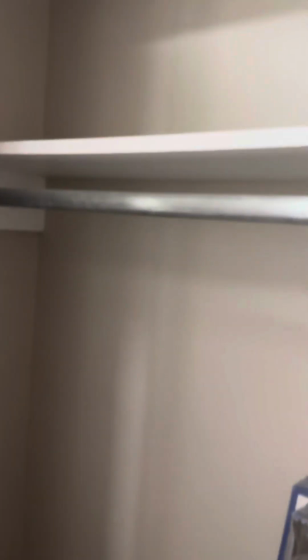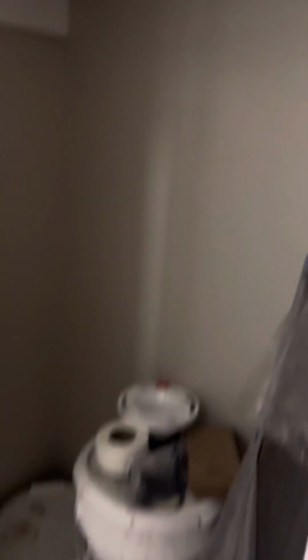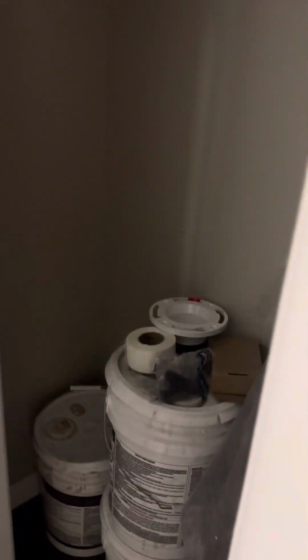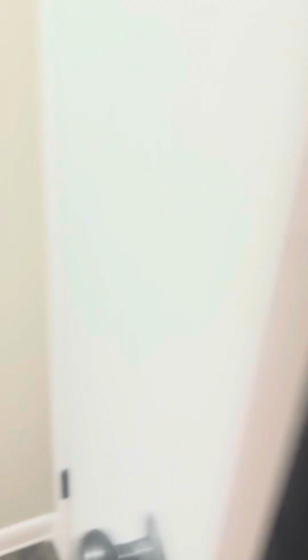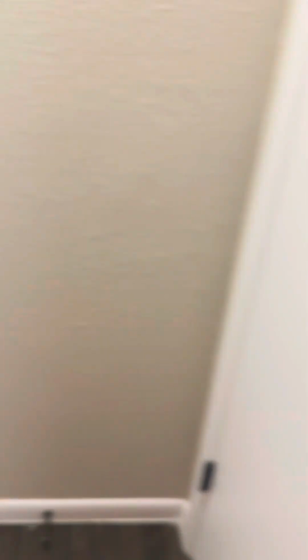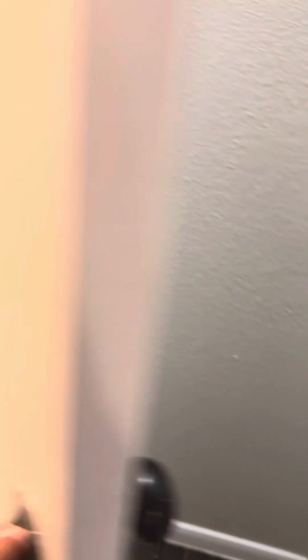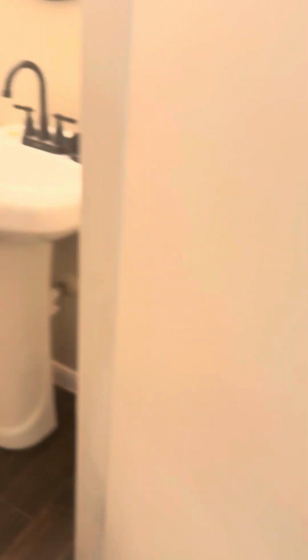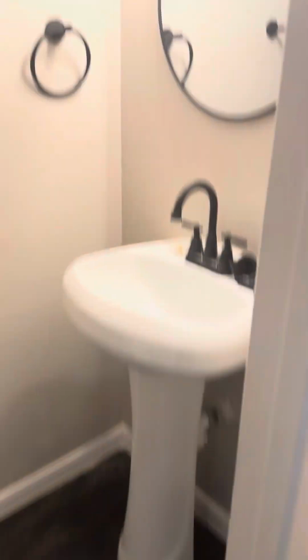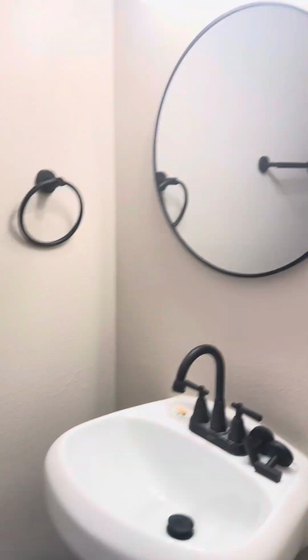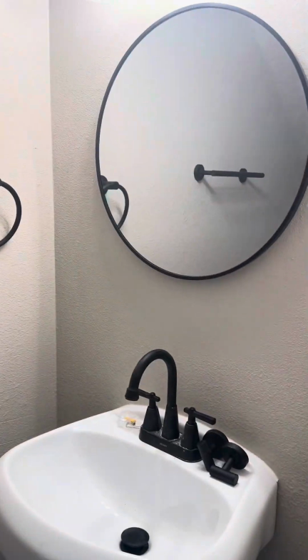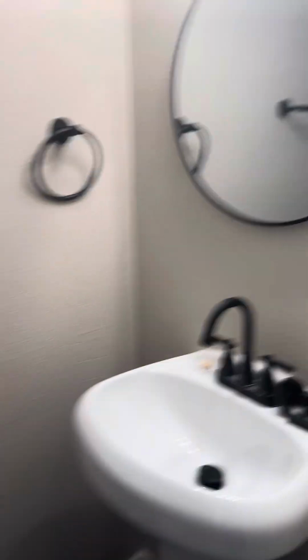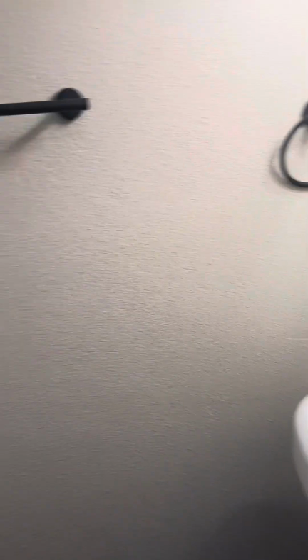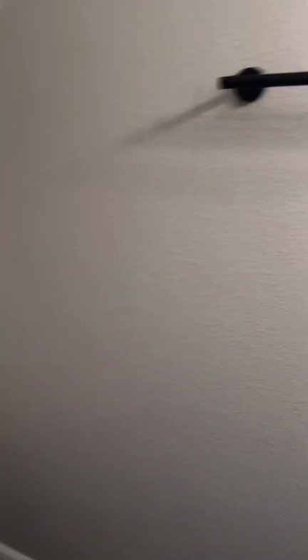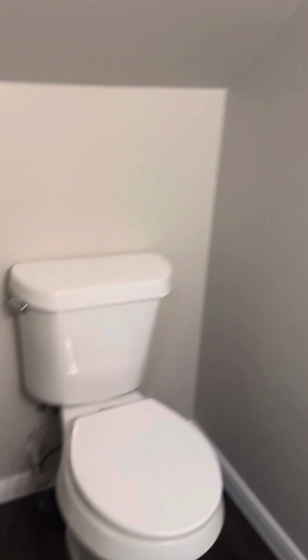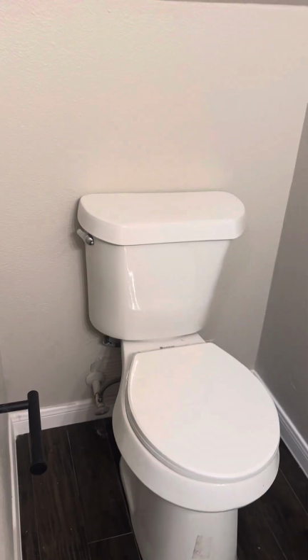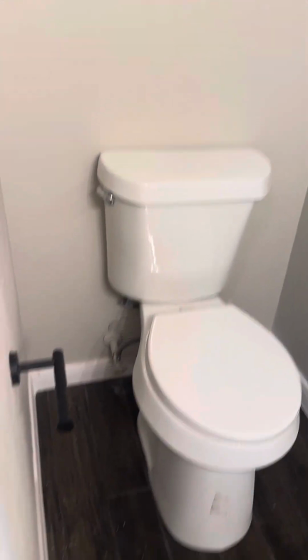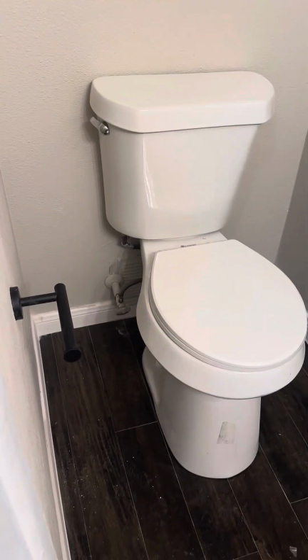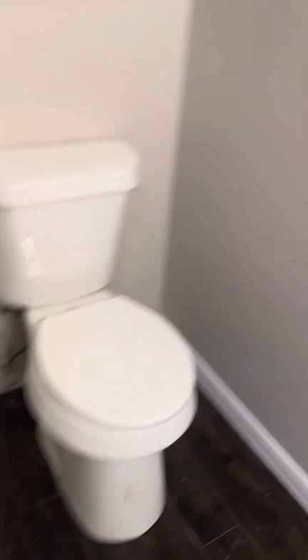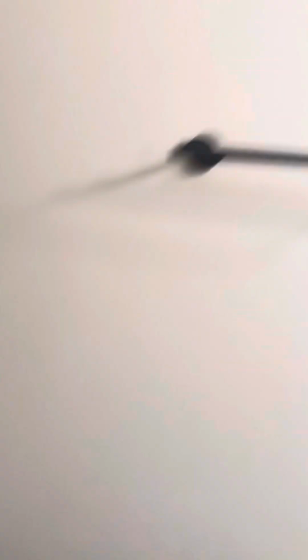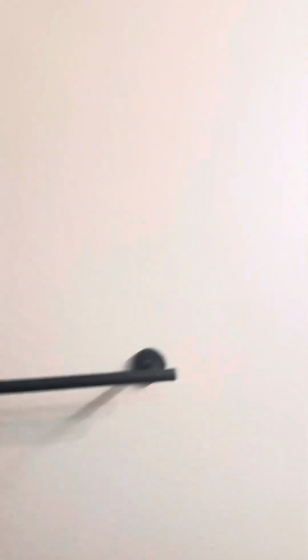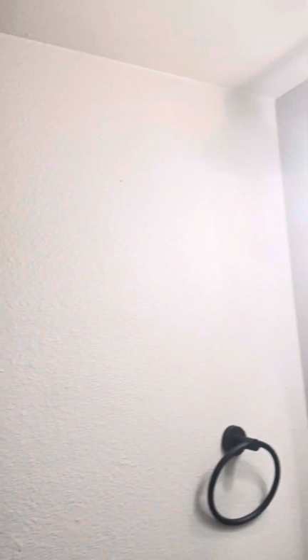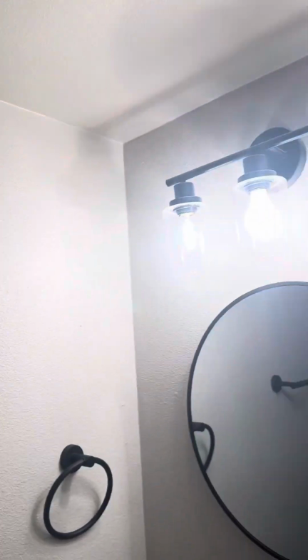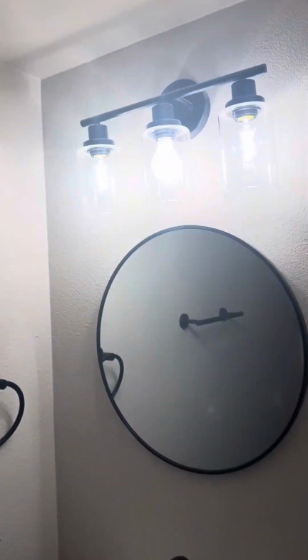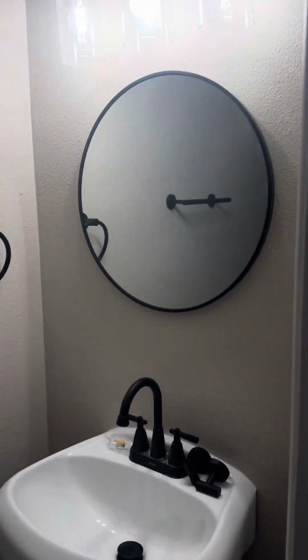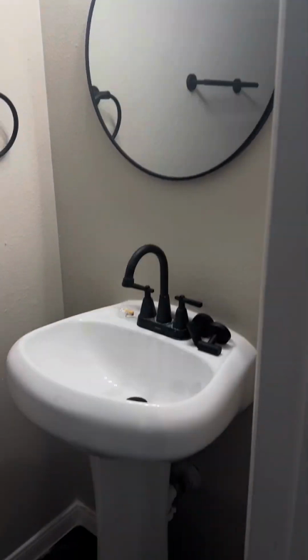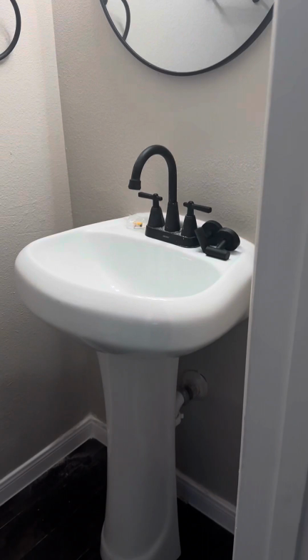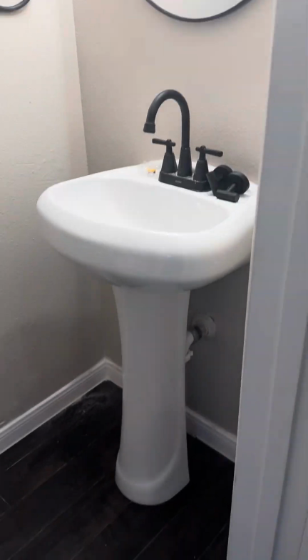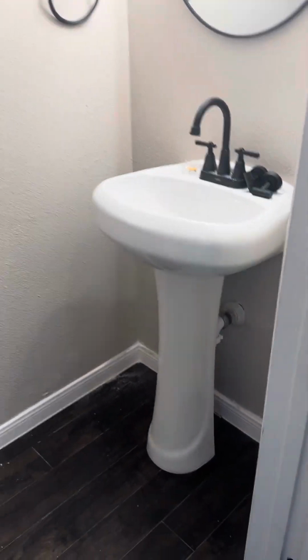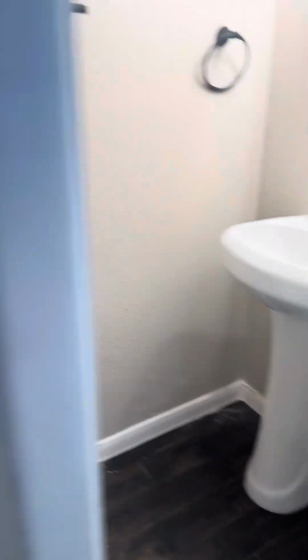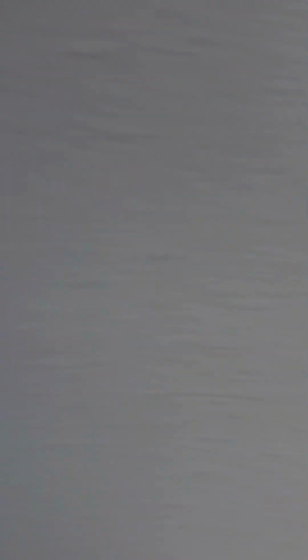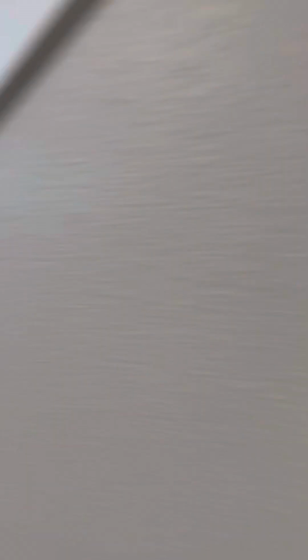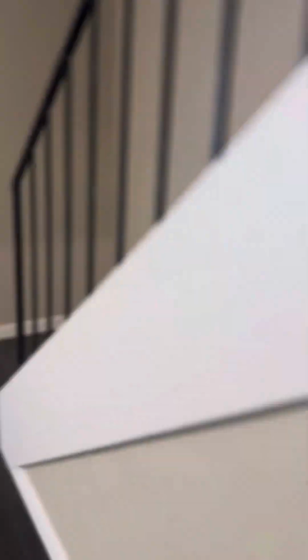A little coat closet here. Here's your little half-bath downstairs. Pedestal sink.